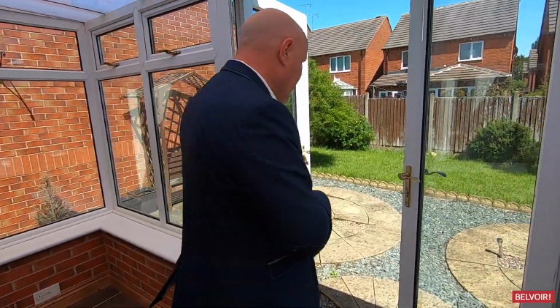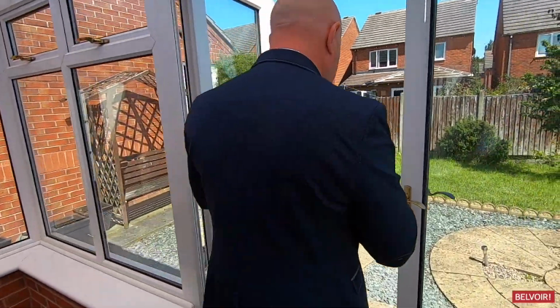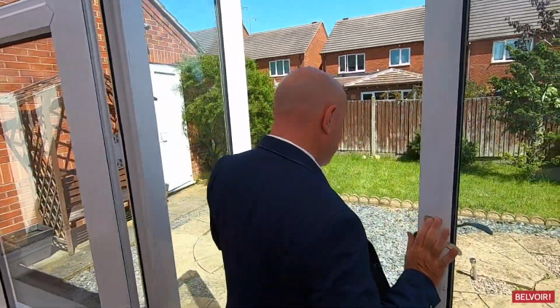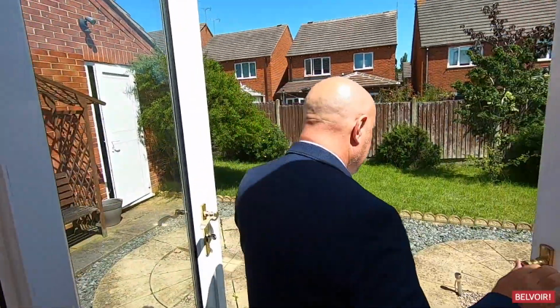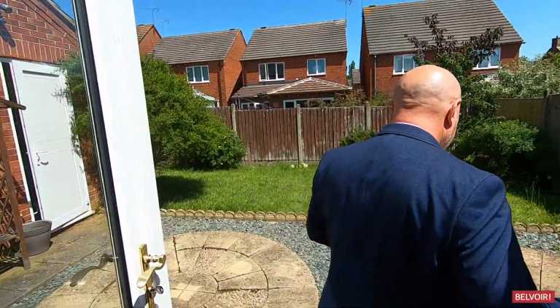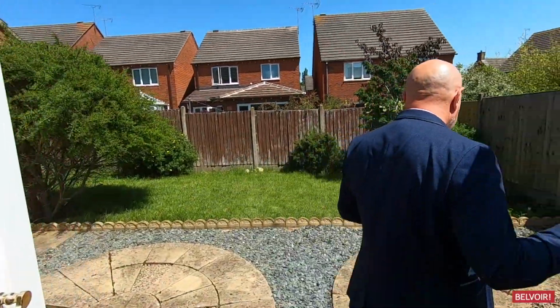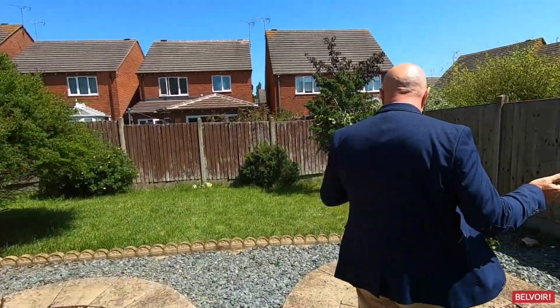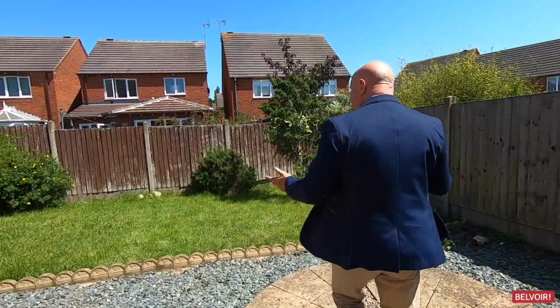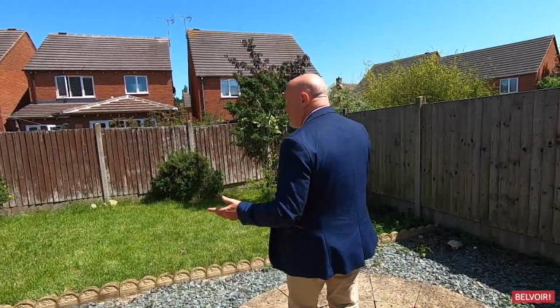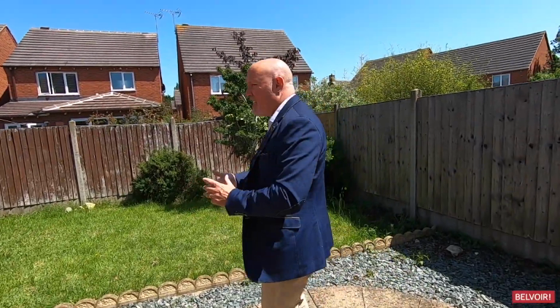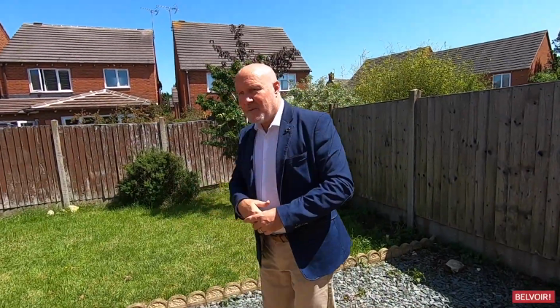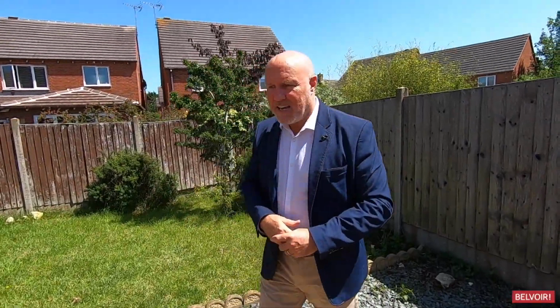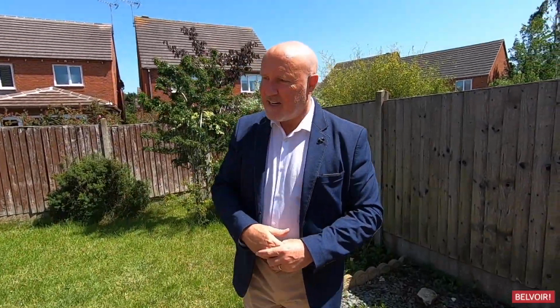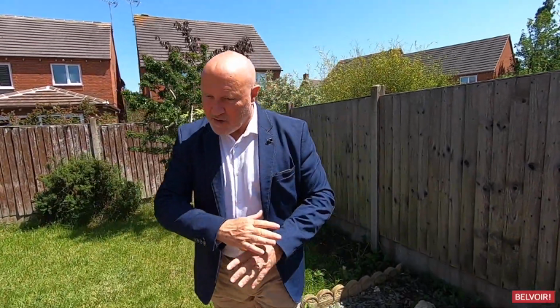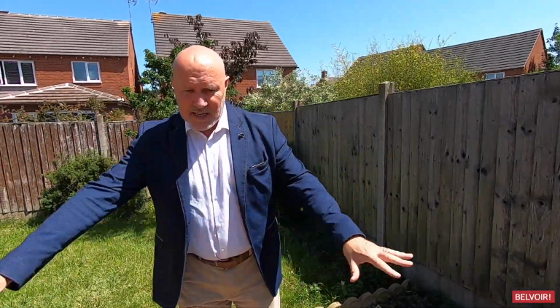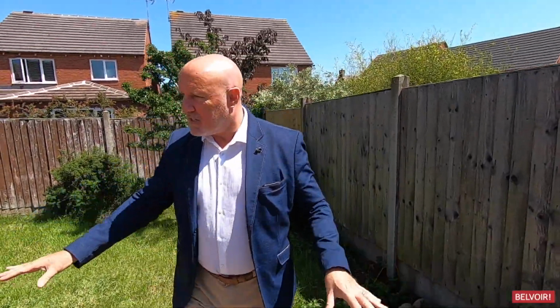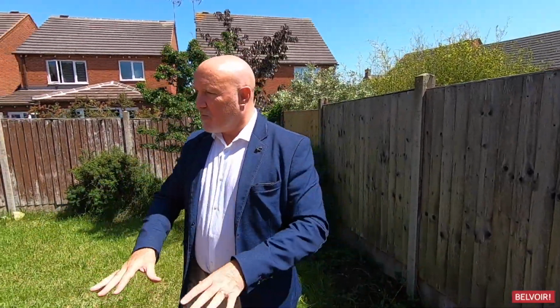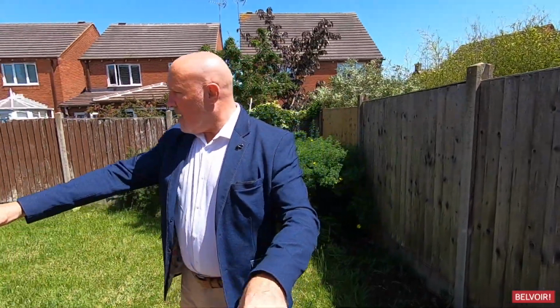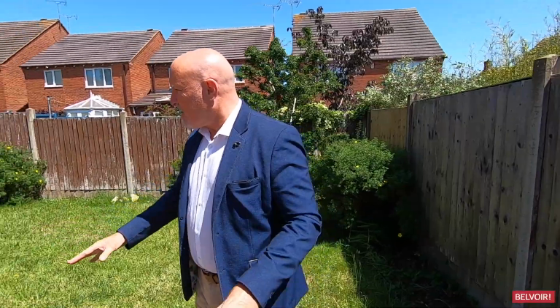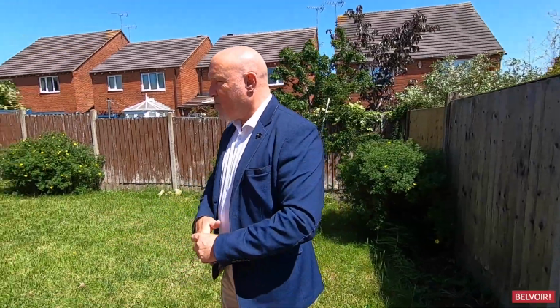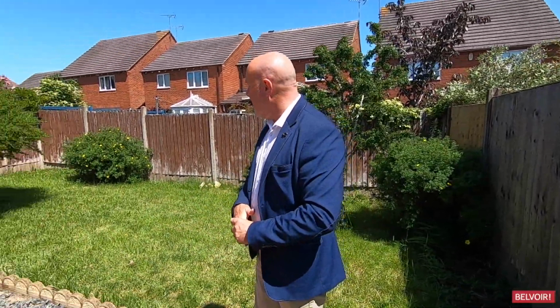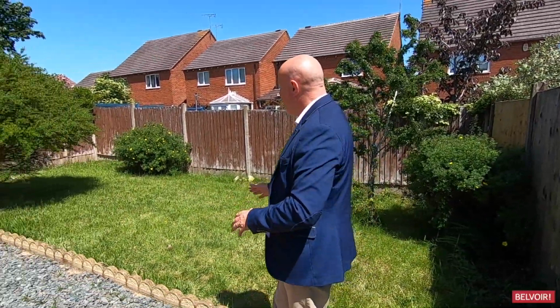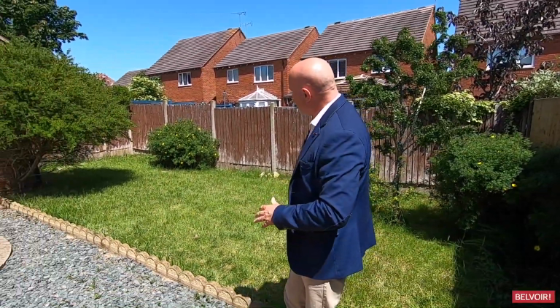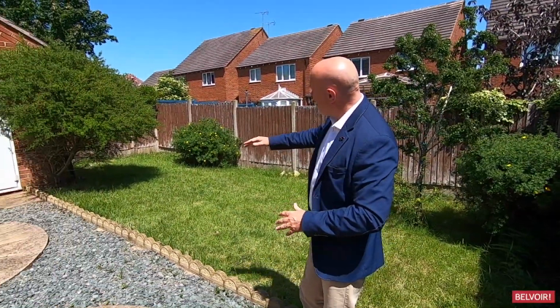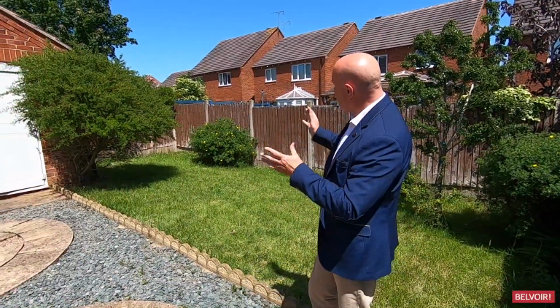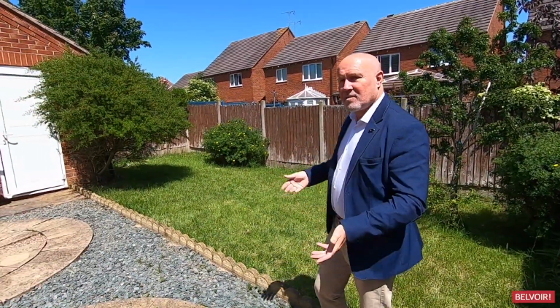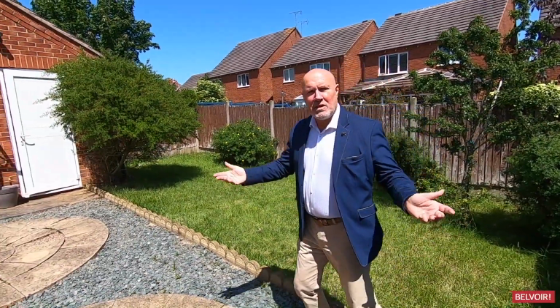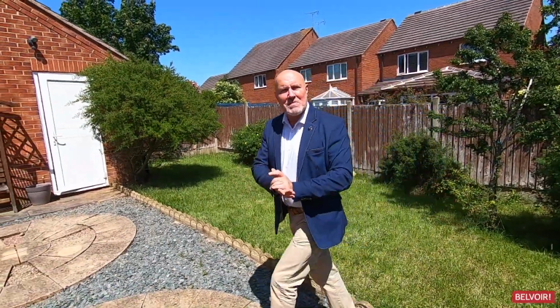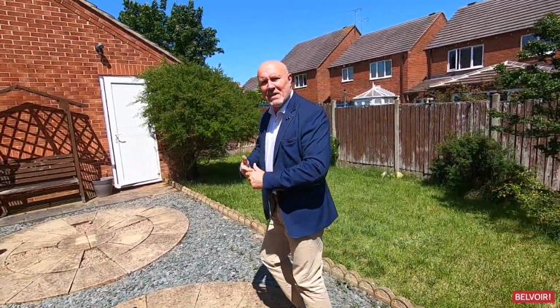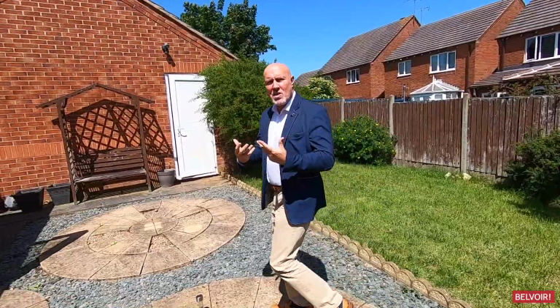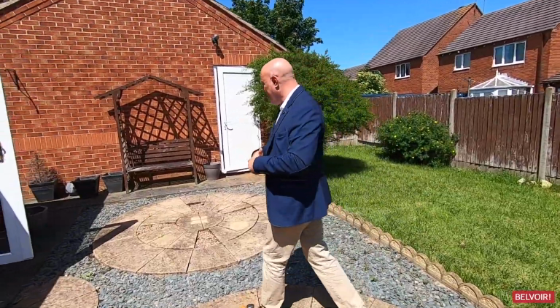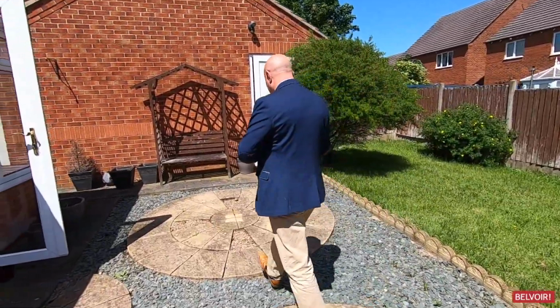Let's take a look out here. It's one of those gardens which is really easy to maintain. You've got this designed patio area here and just the grass, and it's just a case of cutting the trees back and putting your own stamp on it.